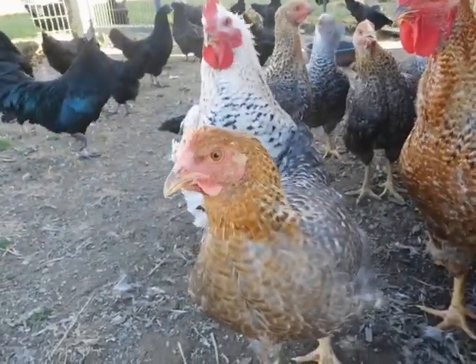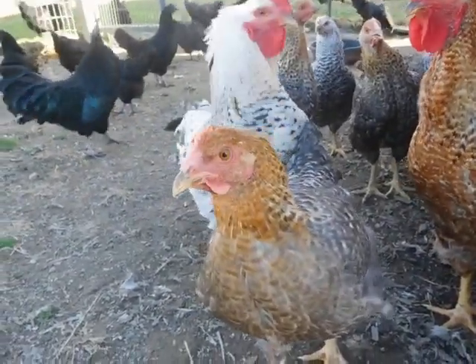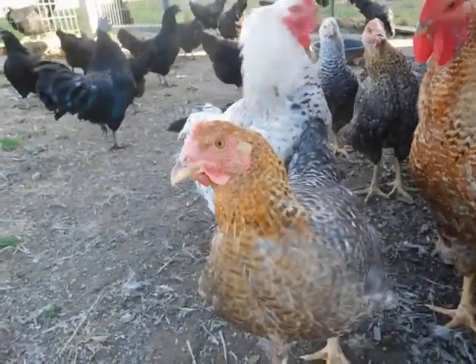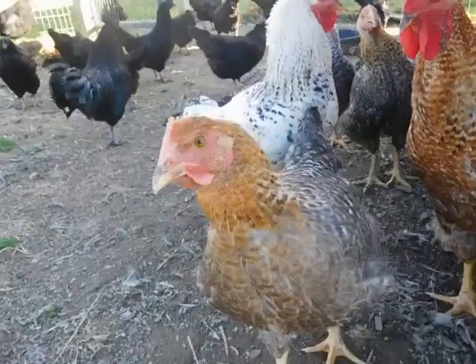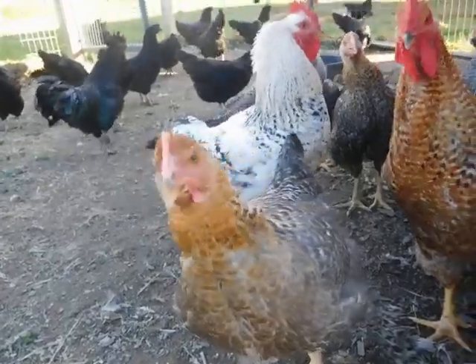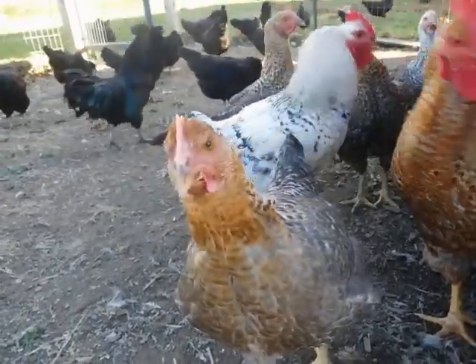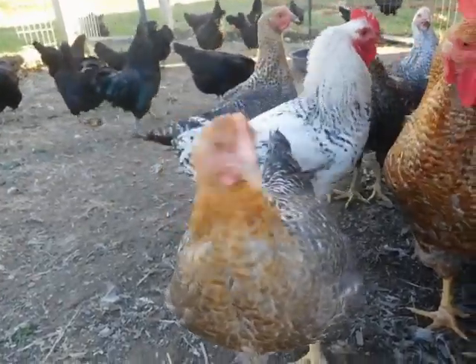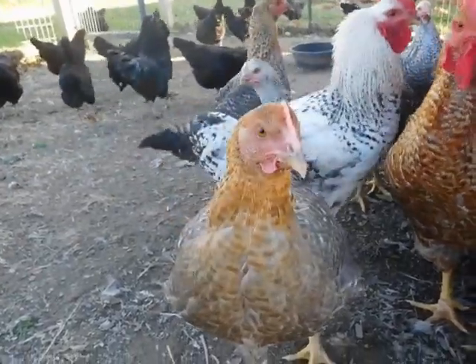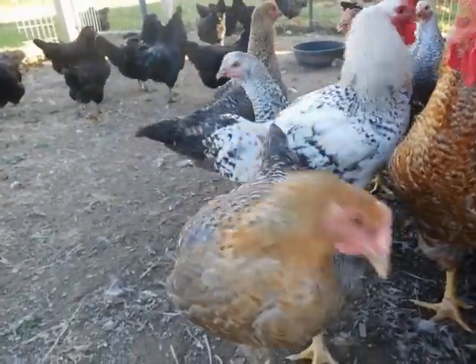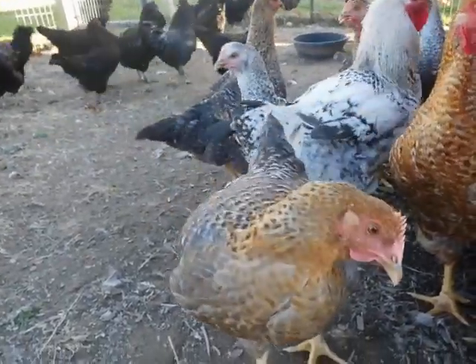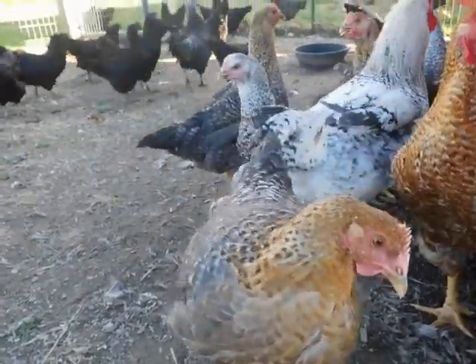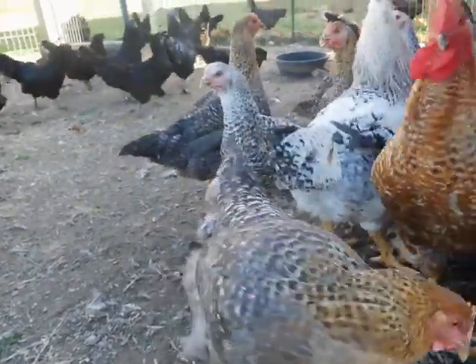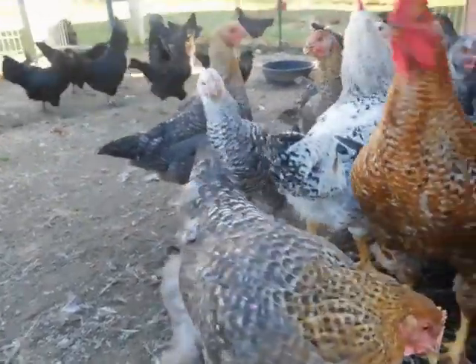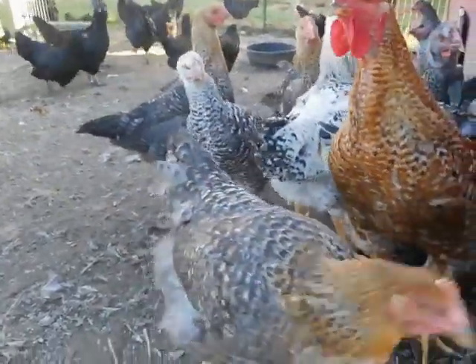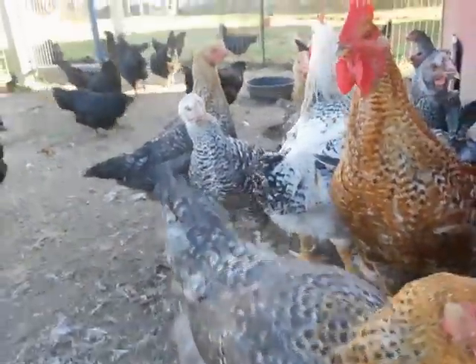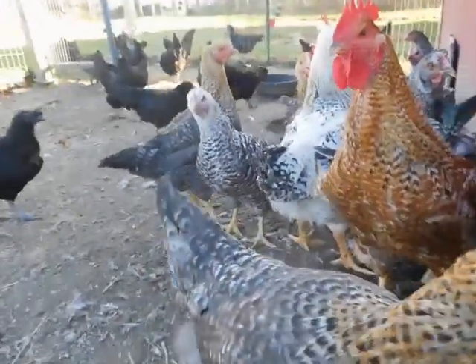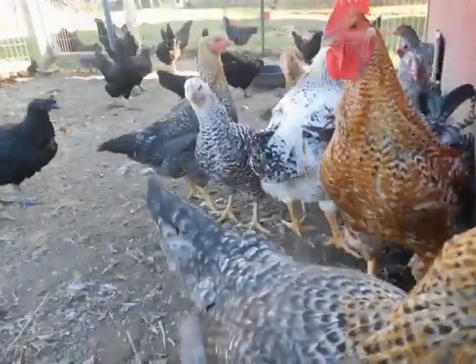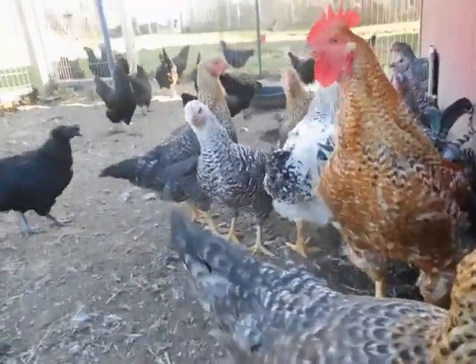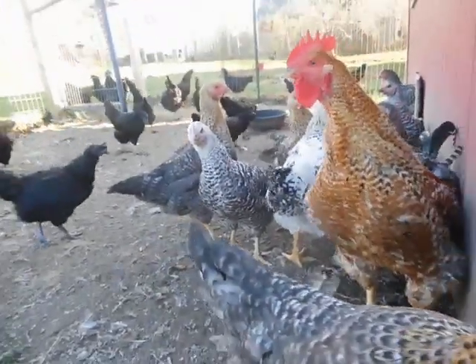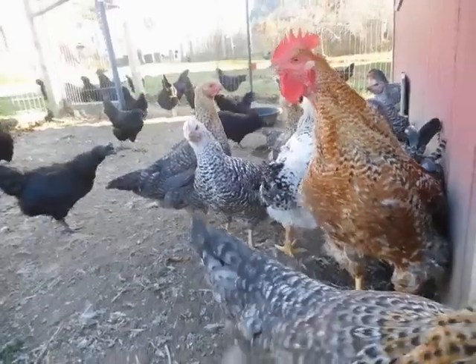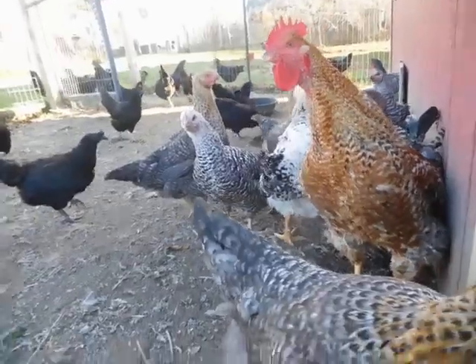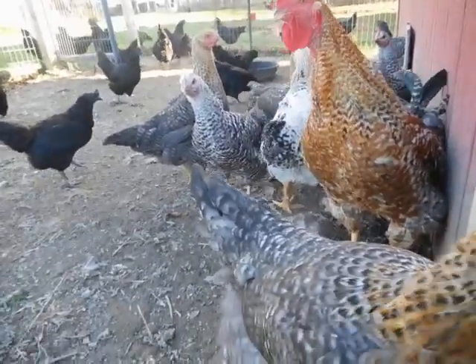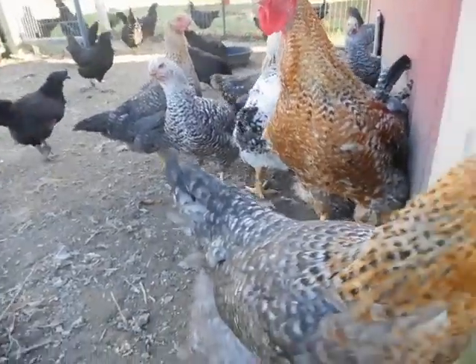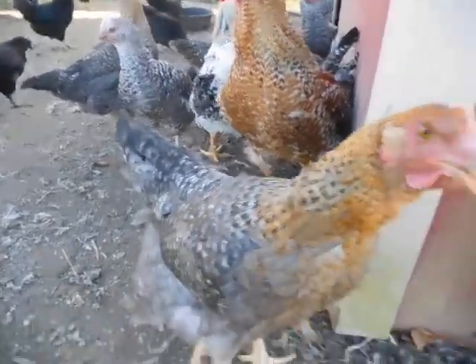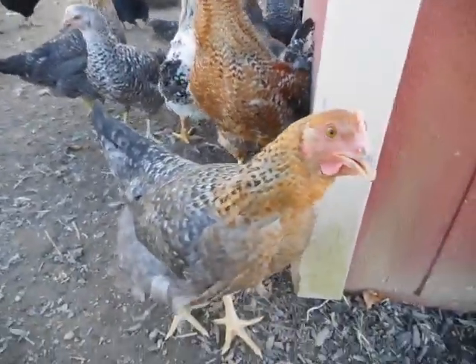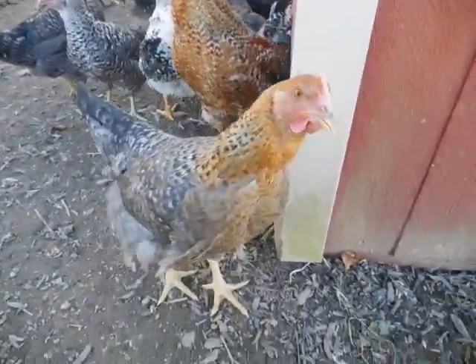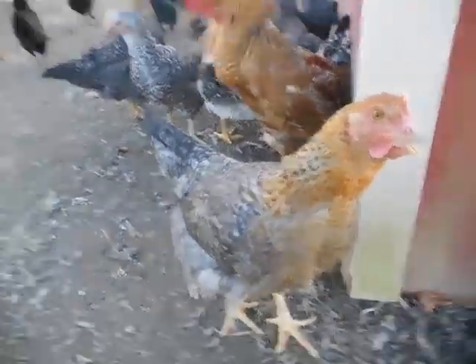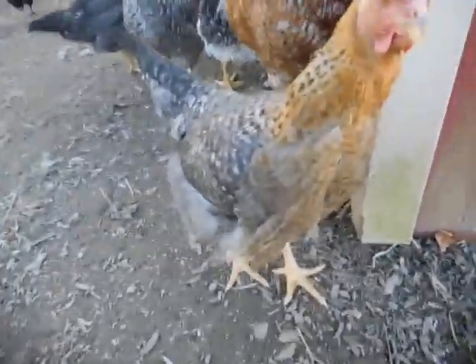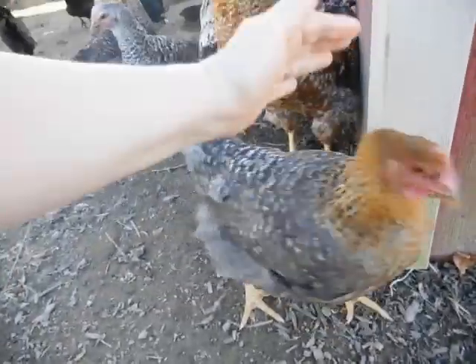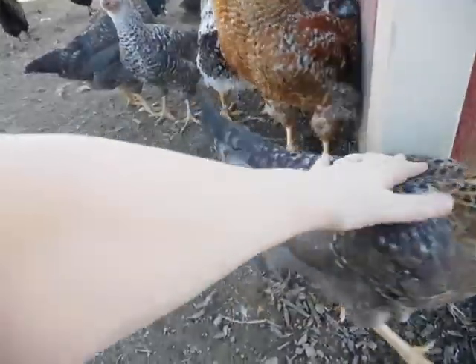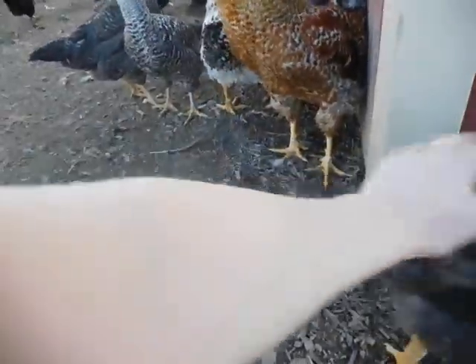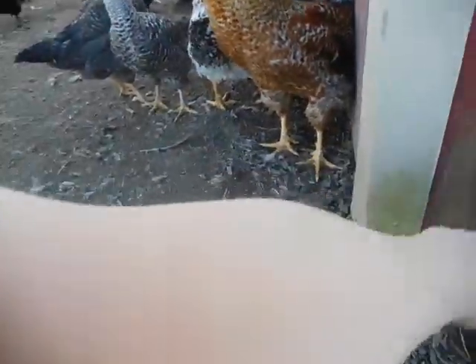Kosher Kings are pretty fast-growing but they're incredible free rangers. They have been amazing birds — absolutely no issues. Hello sweetie. They're very friendly.